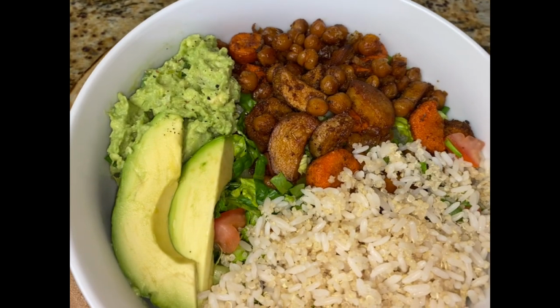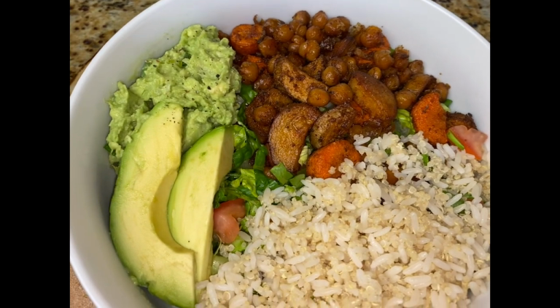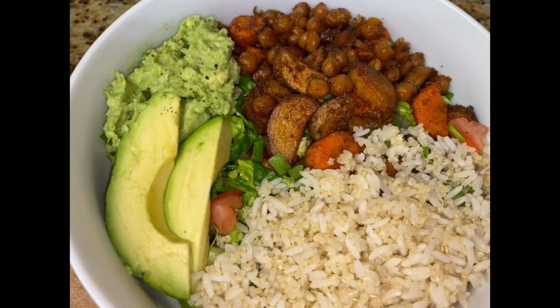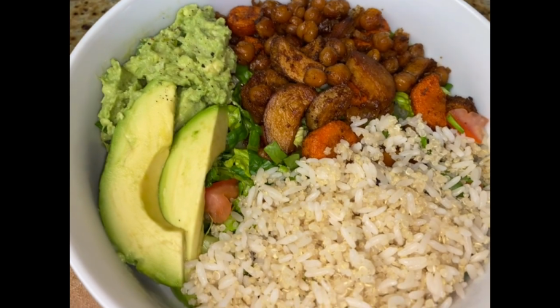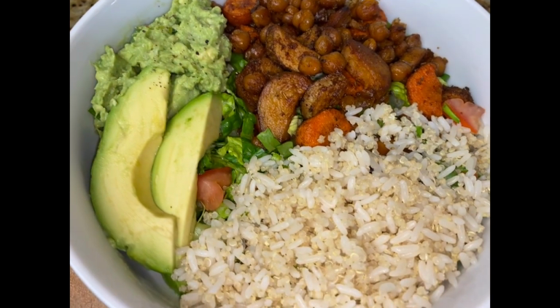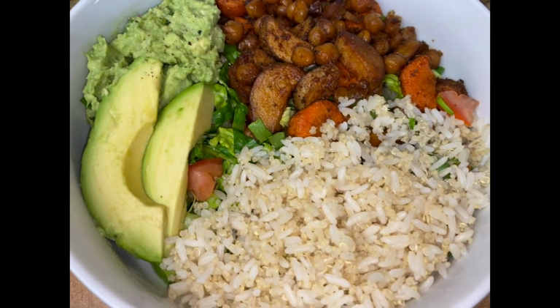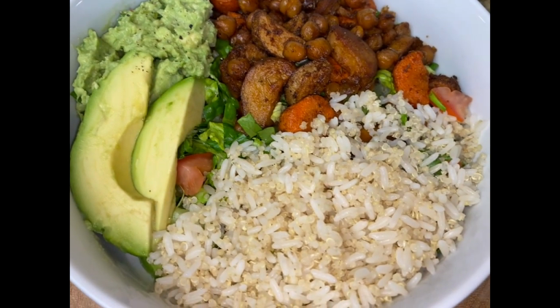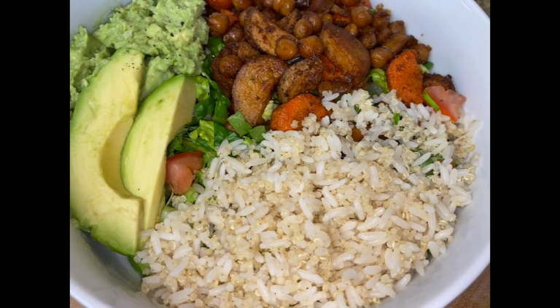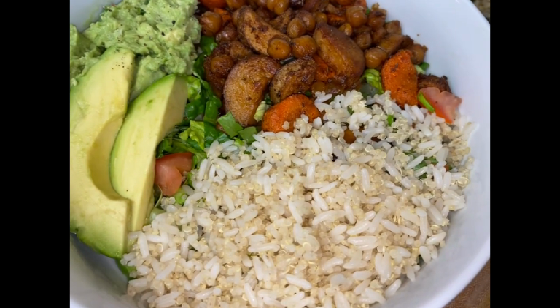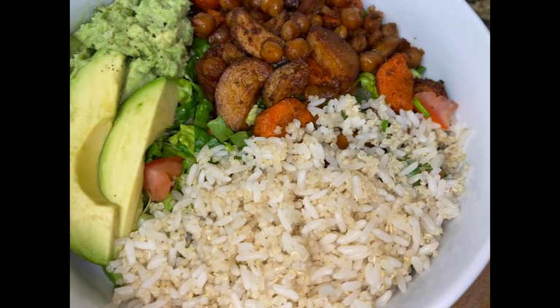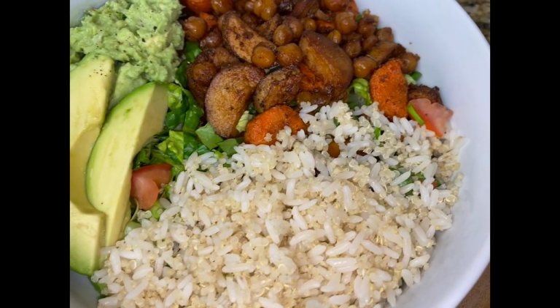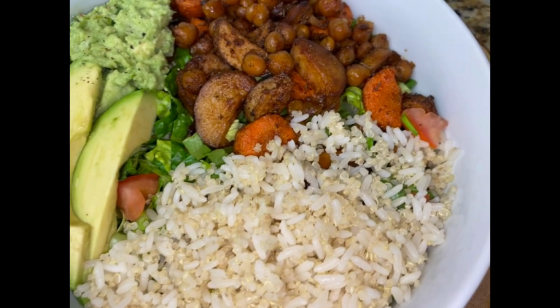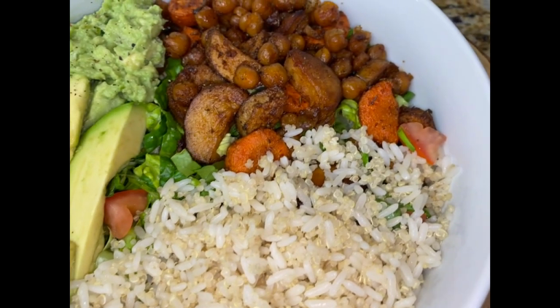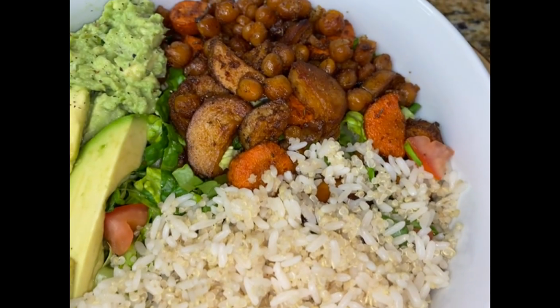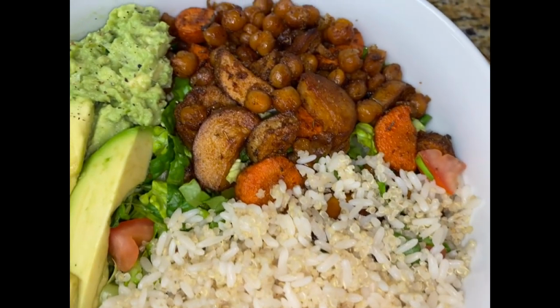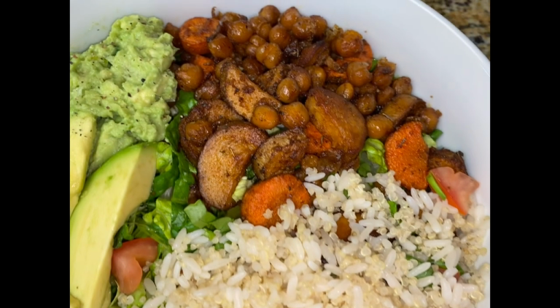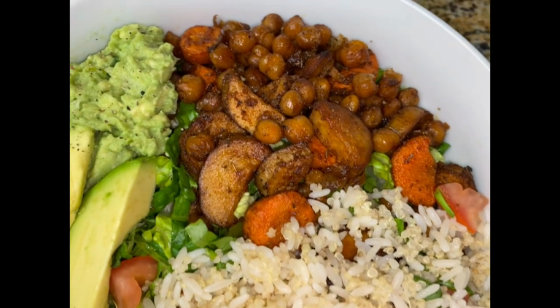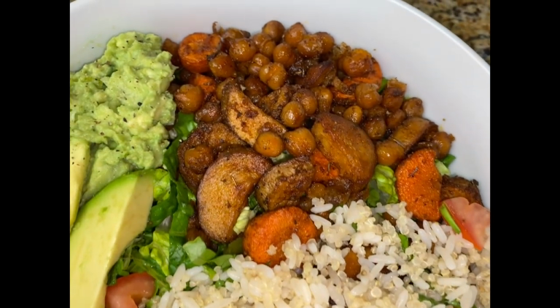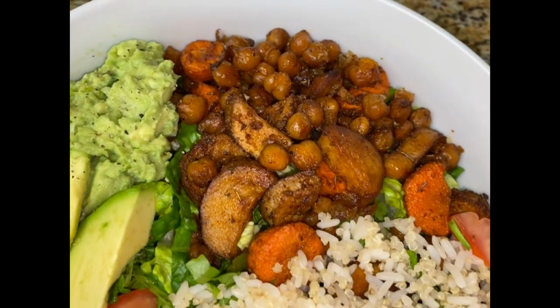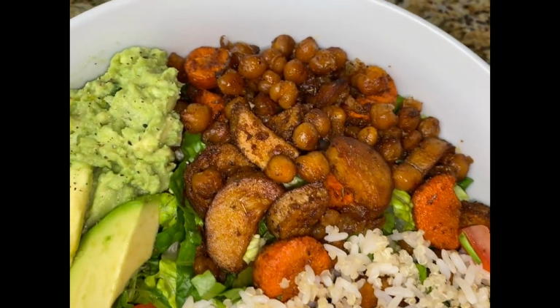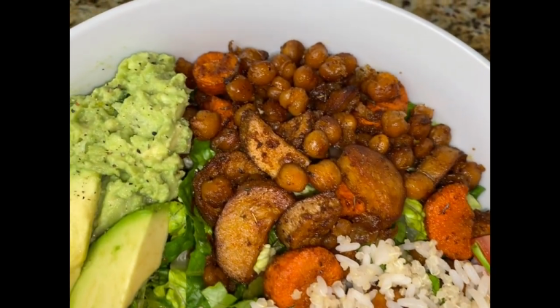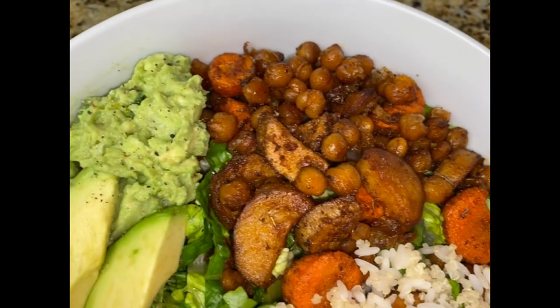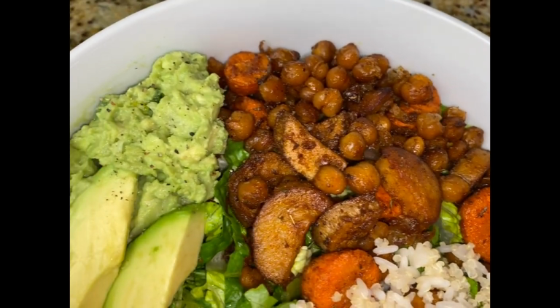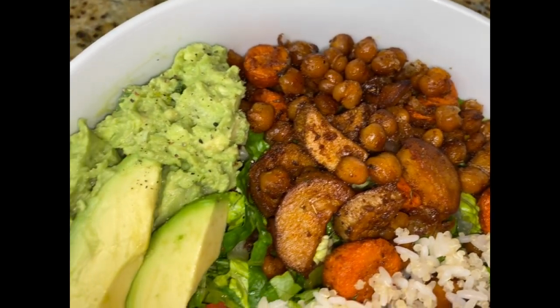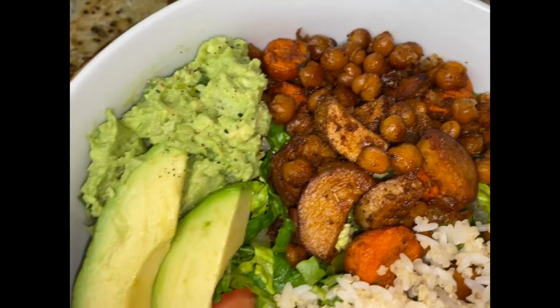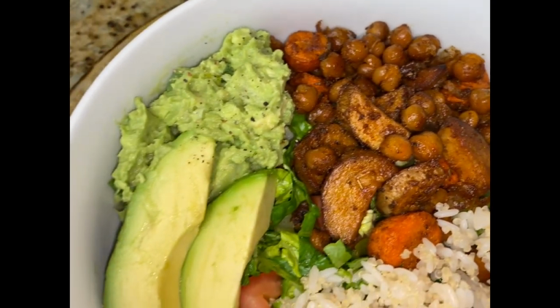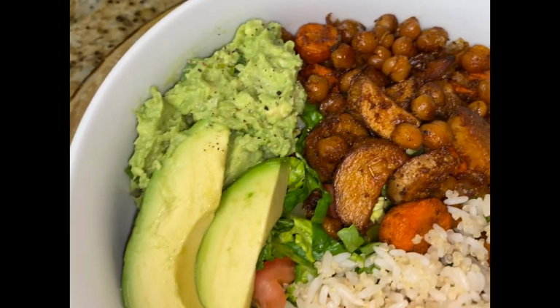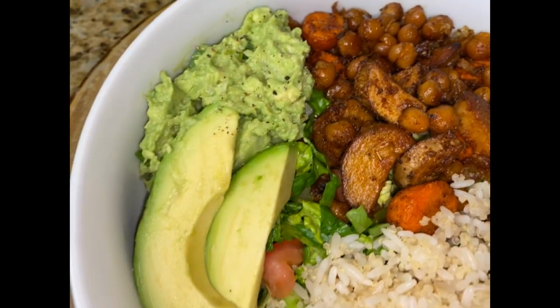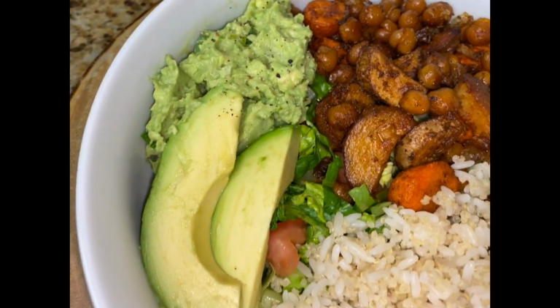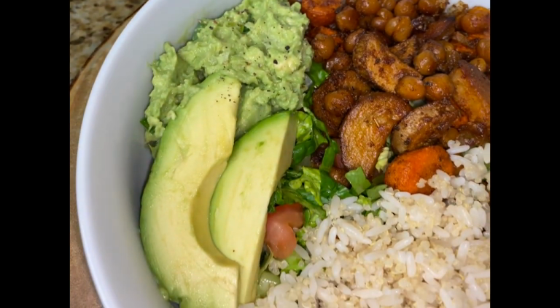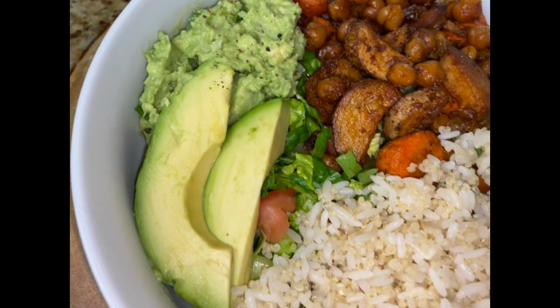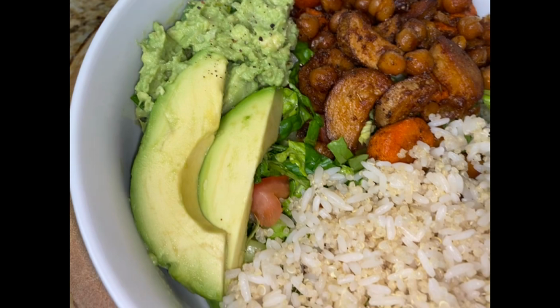What's going on everybody, welcome back. Let's make this balance bowl — I've been enjoying this for the past week now and I had to share the recipe. It's super filling, hearty, and delicious.